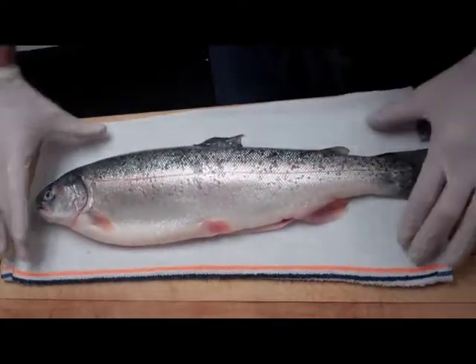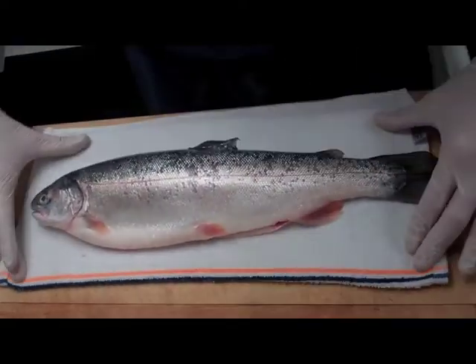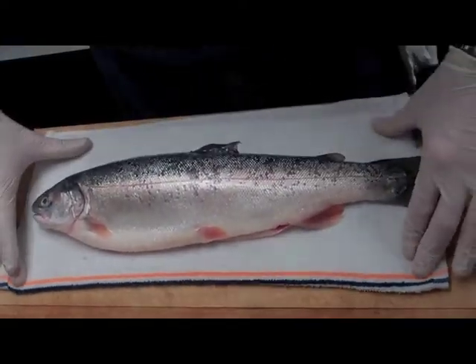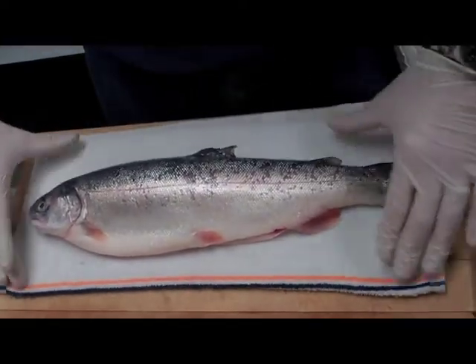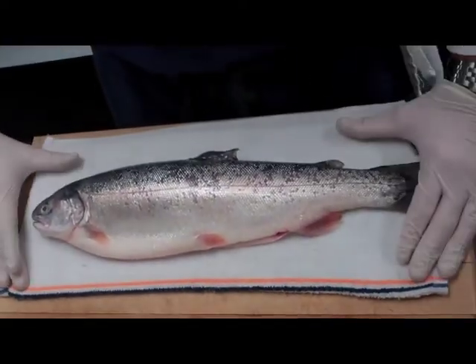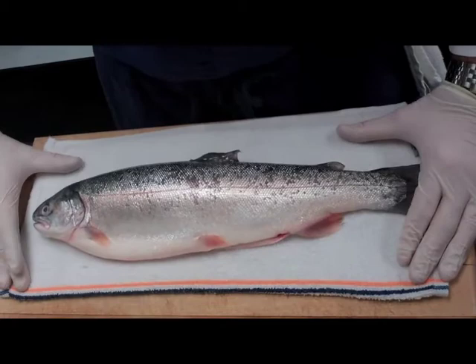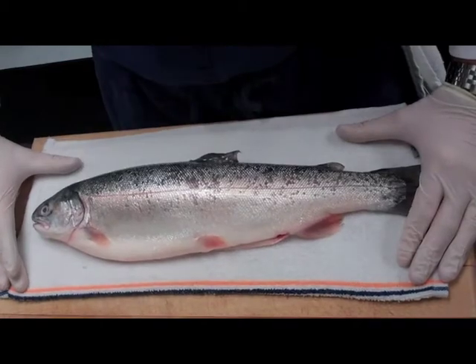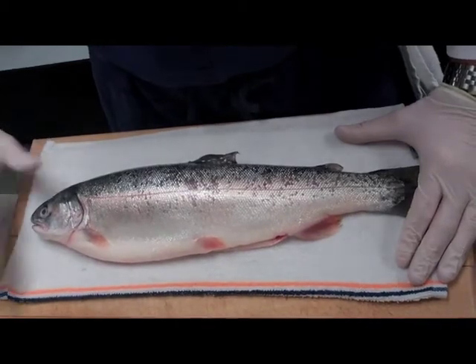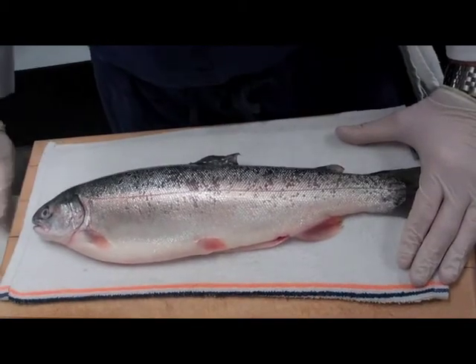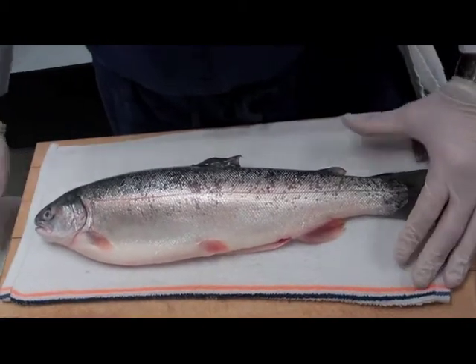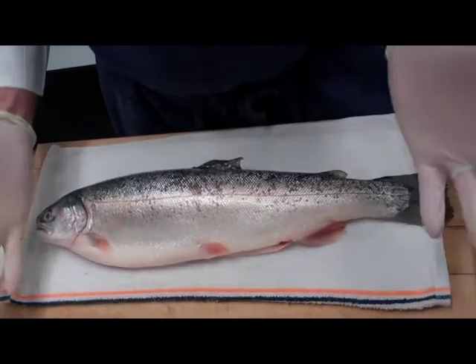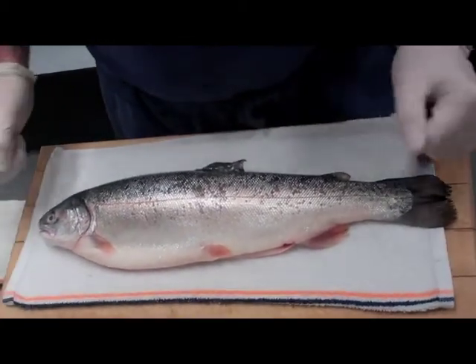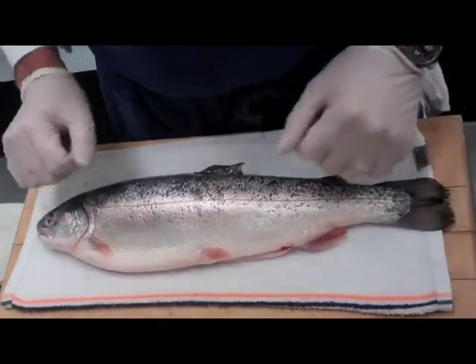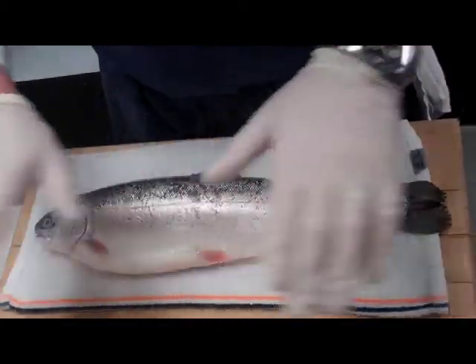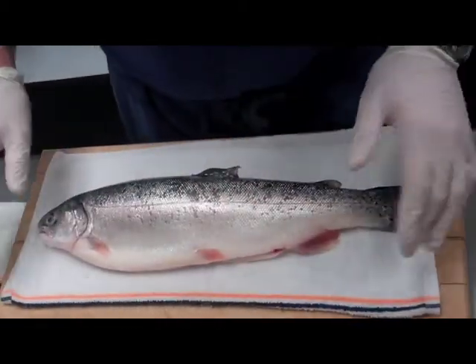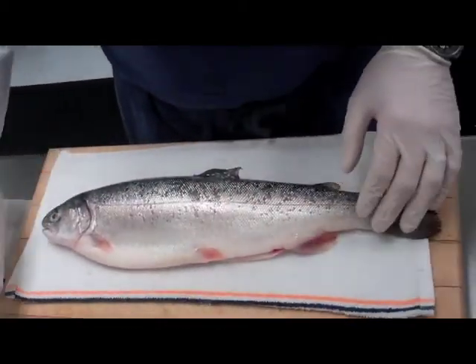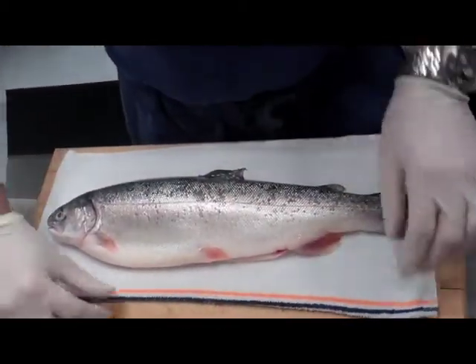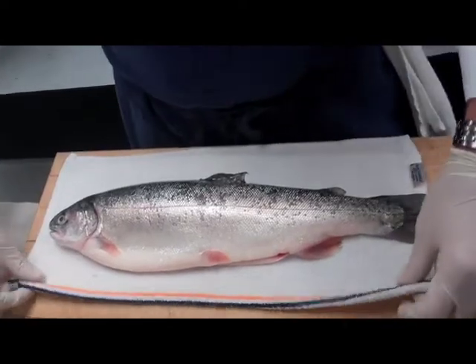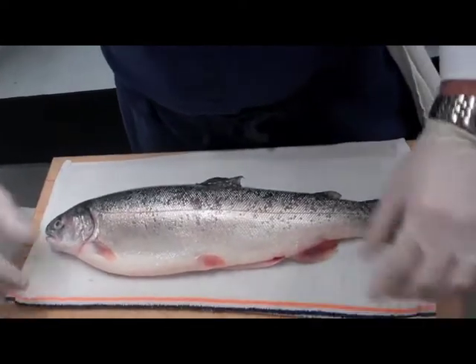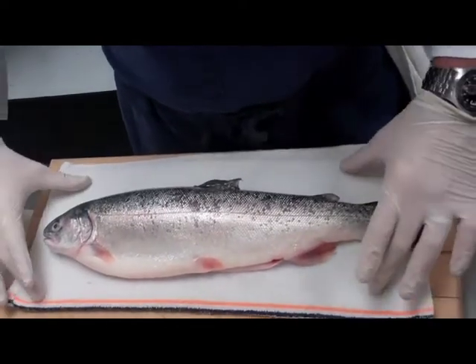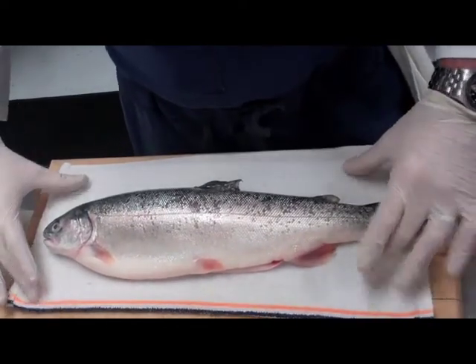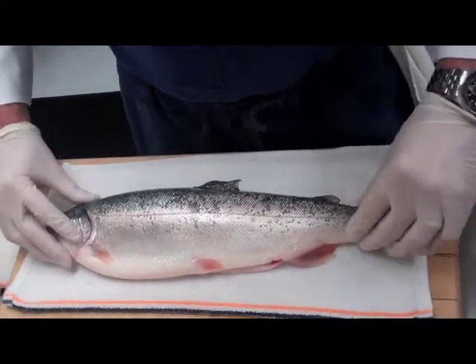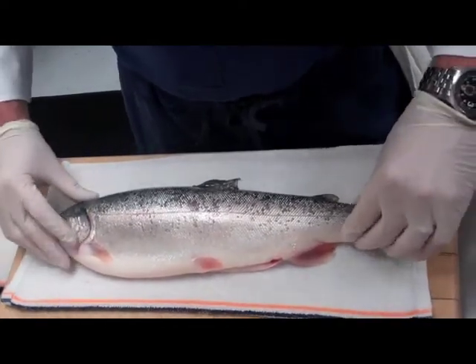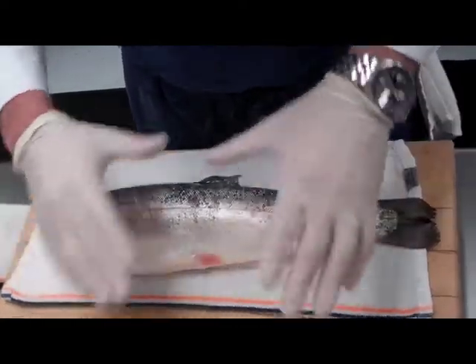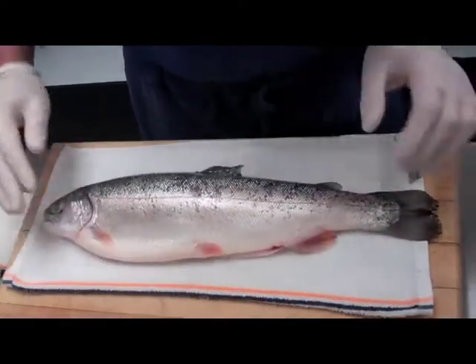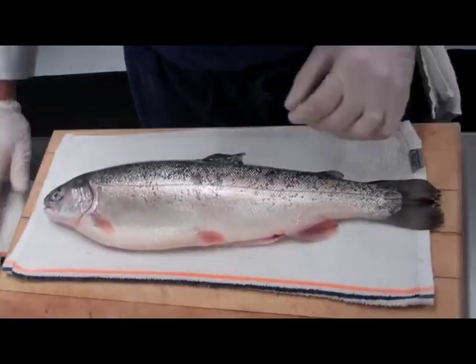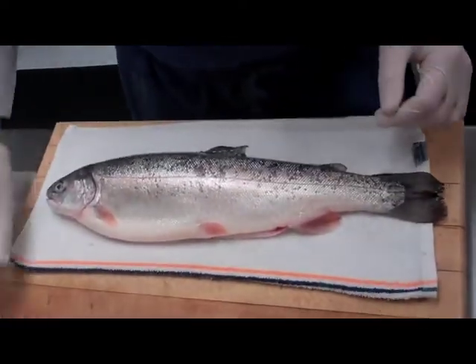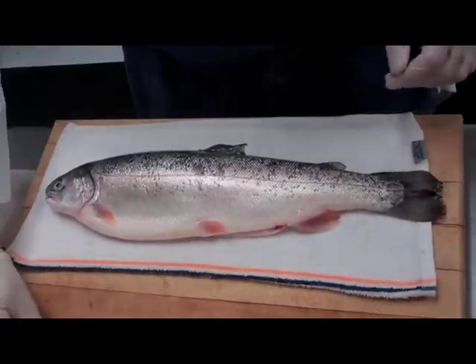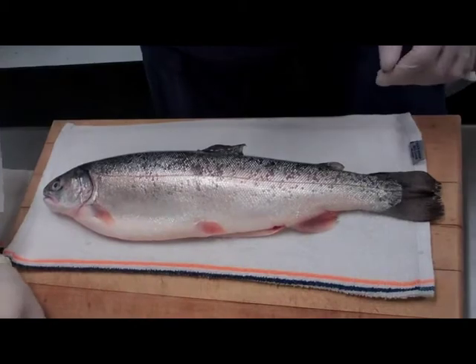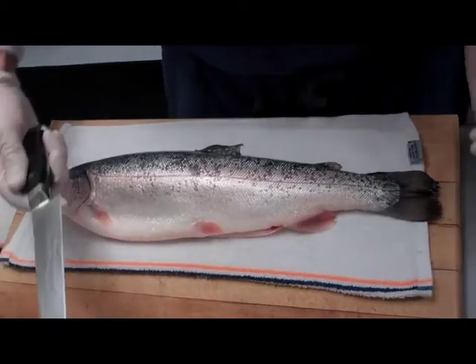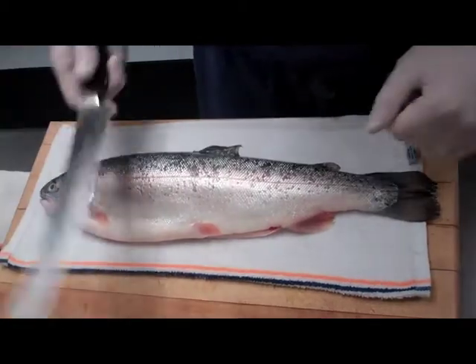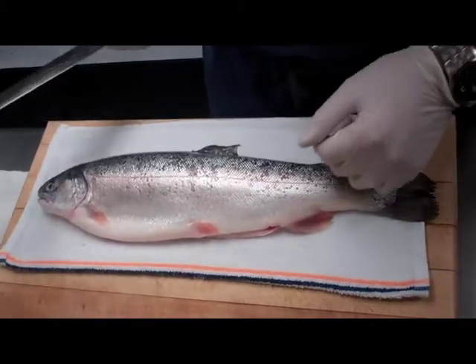It's really important that when we're cutting fish at the restaurant we work very clean — clean towels, clean hands, clean work surface. I like to keep a towel under the fish to keep it in place from sliding around on the board. Of course, having a sharp knife is essential as well.